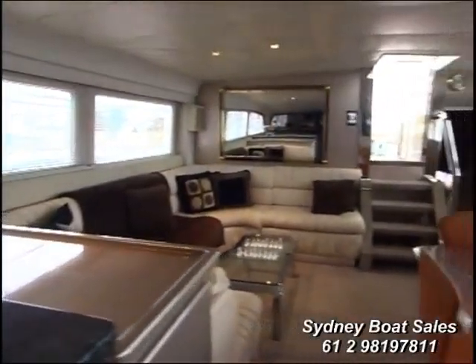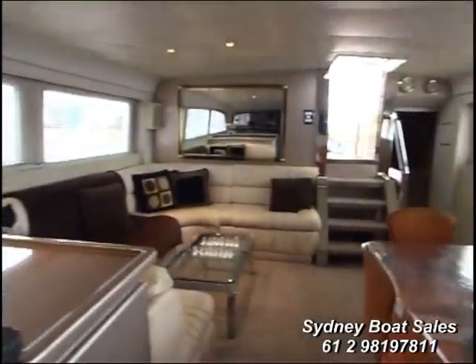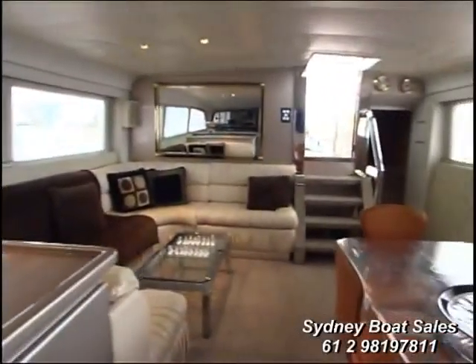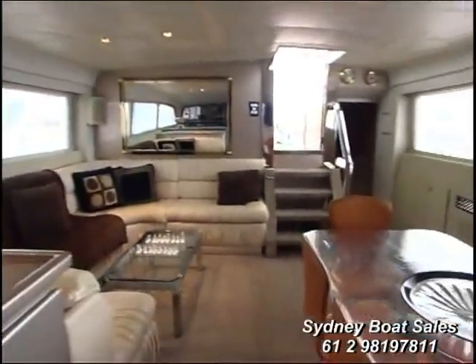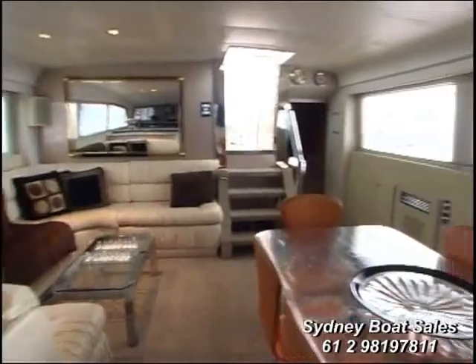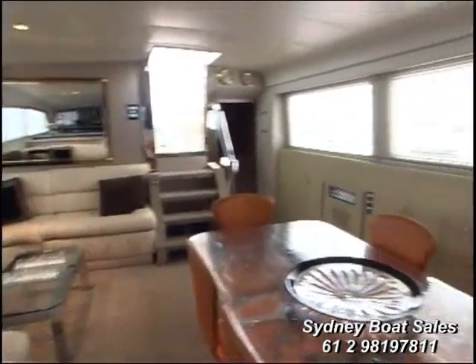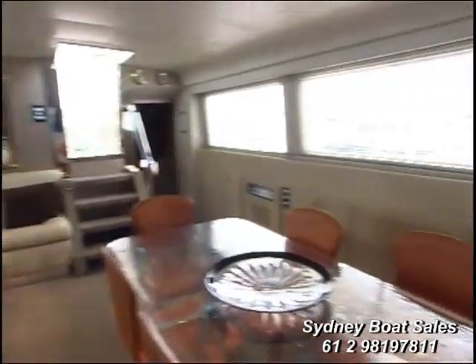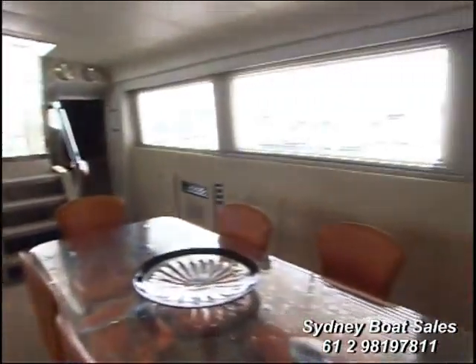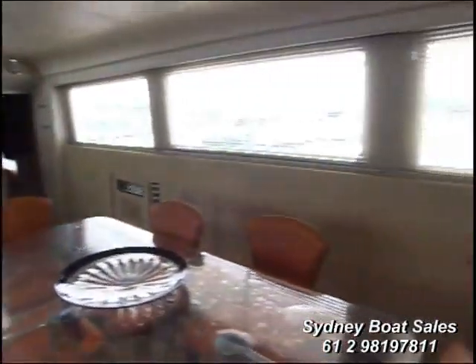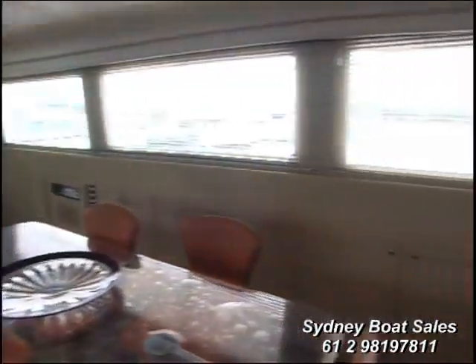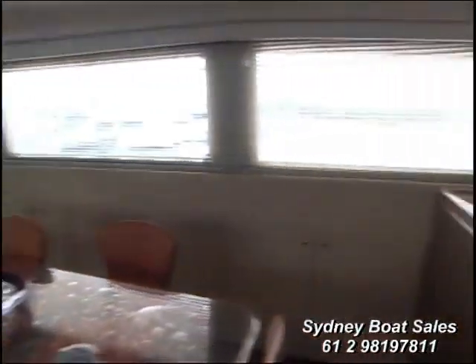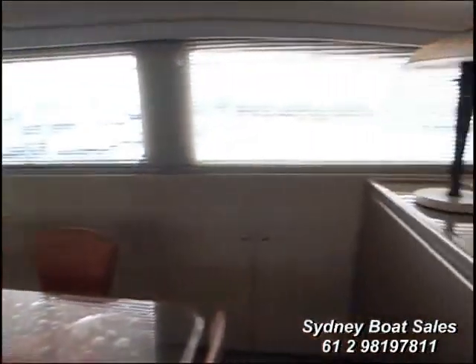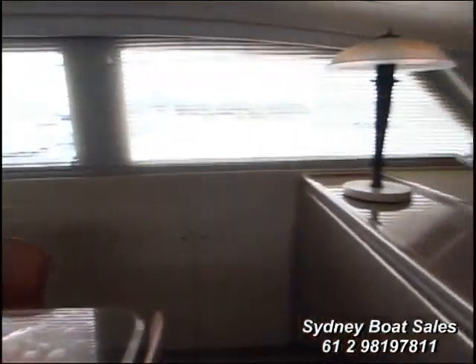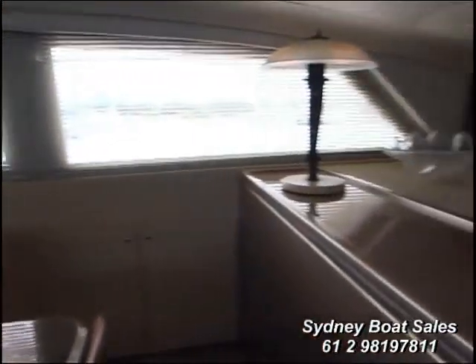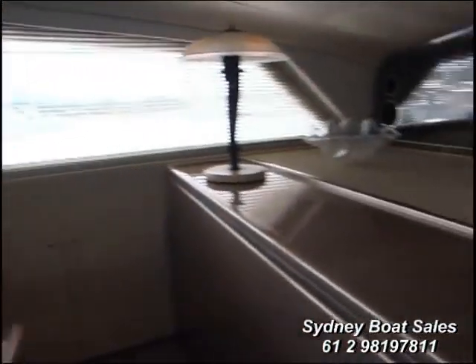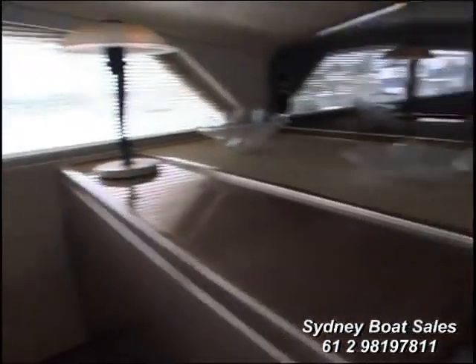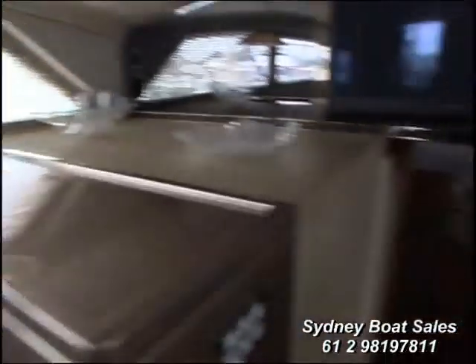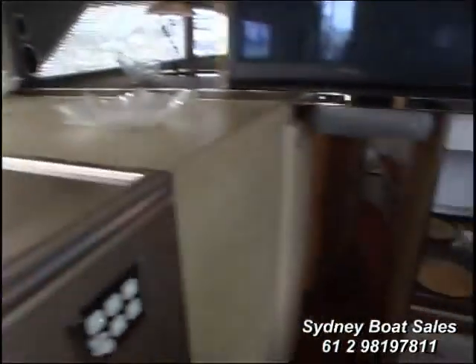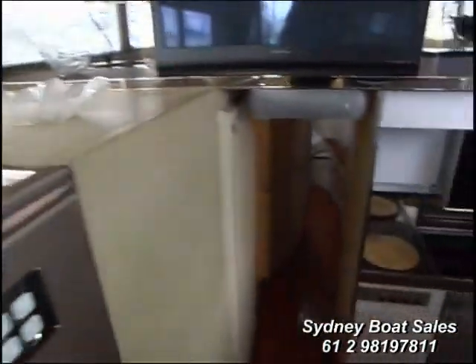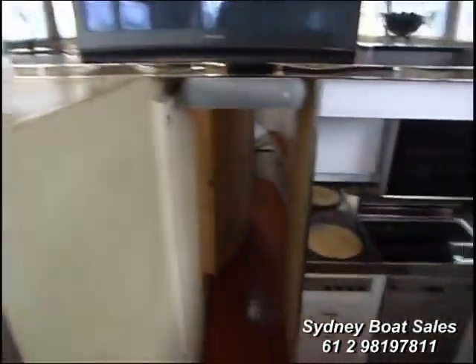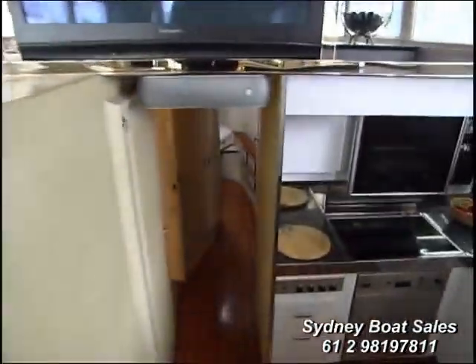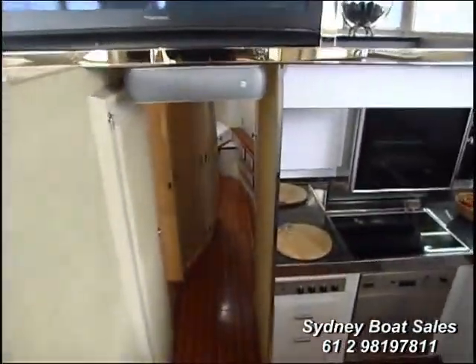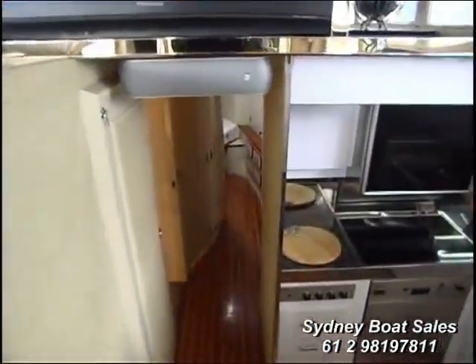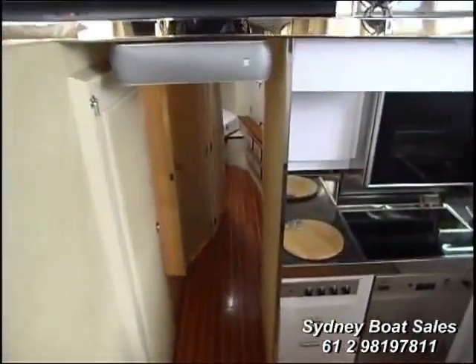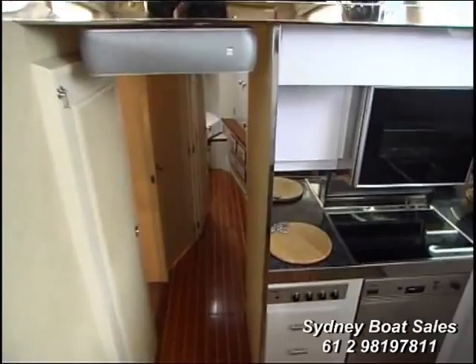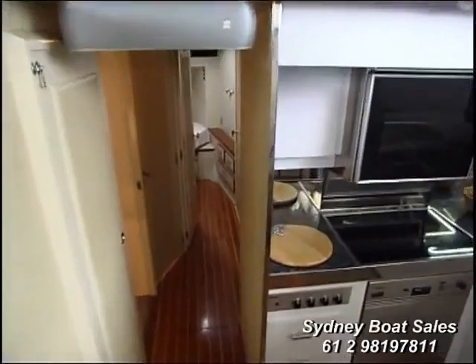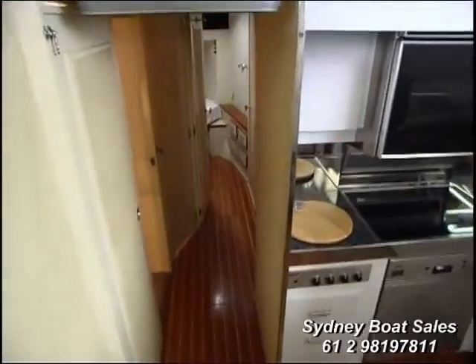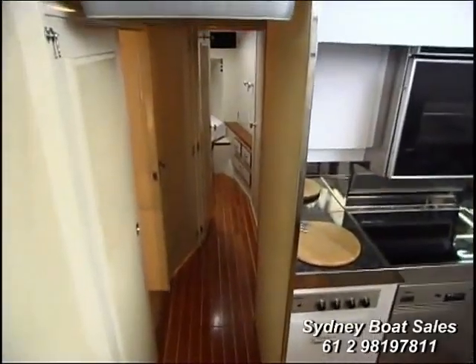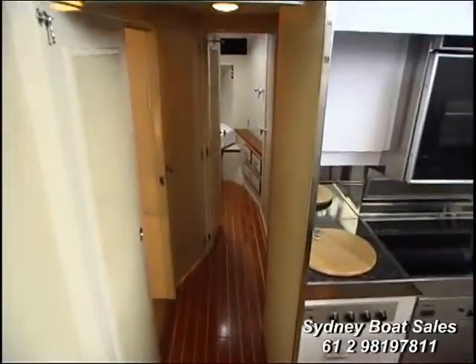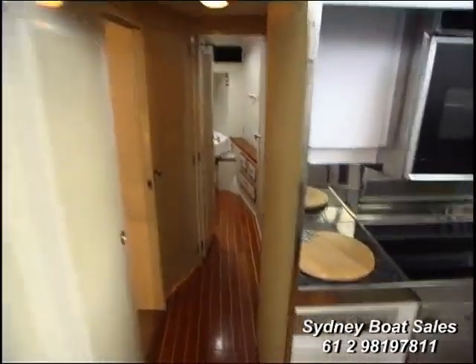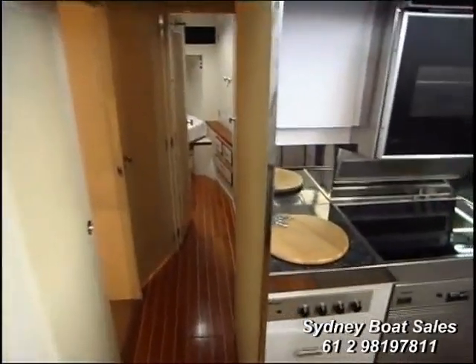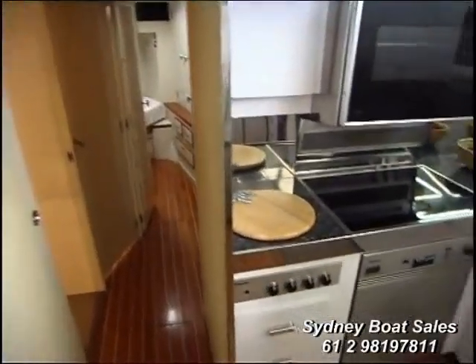This is the sort of vessel that goes out to sea — you could certainly take it around Australia, no problems. The galley being down there in rough seas is definitely an advantage.